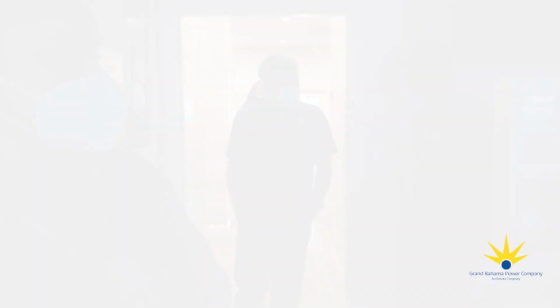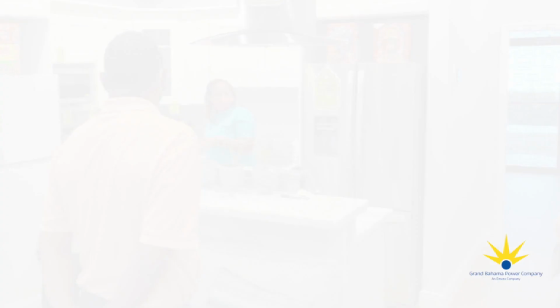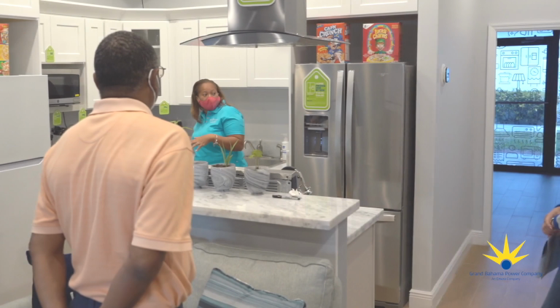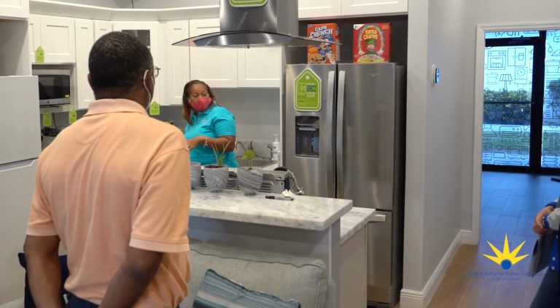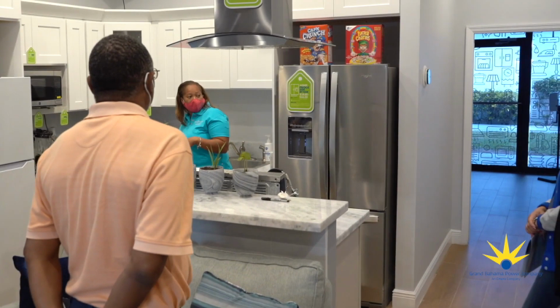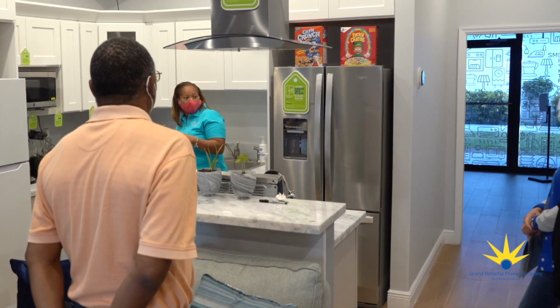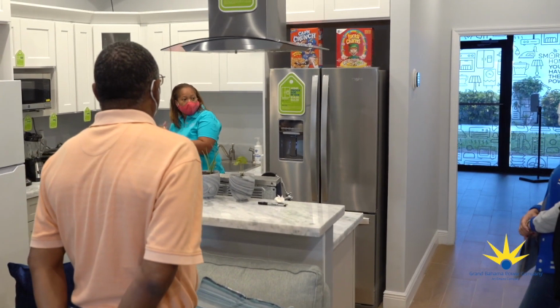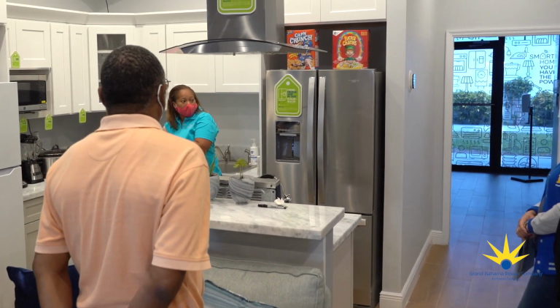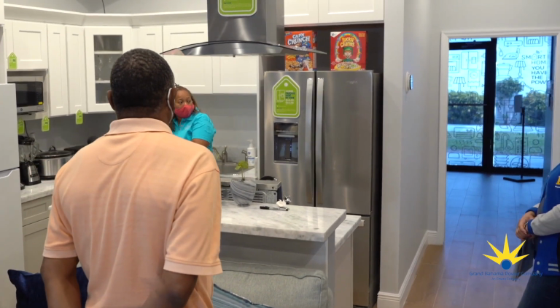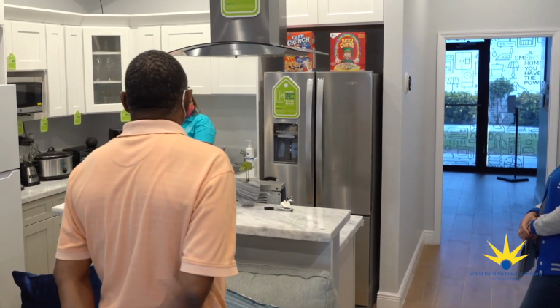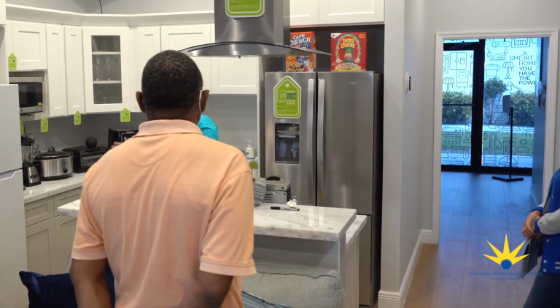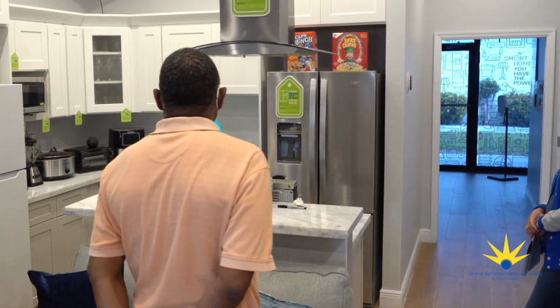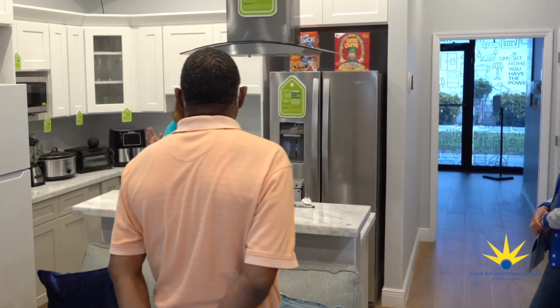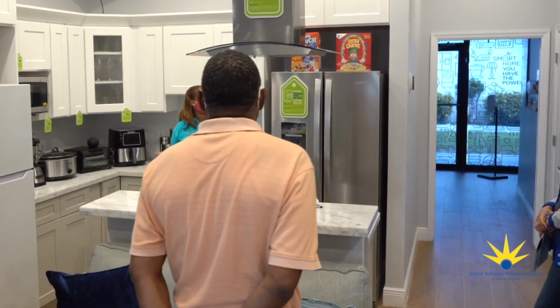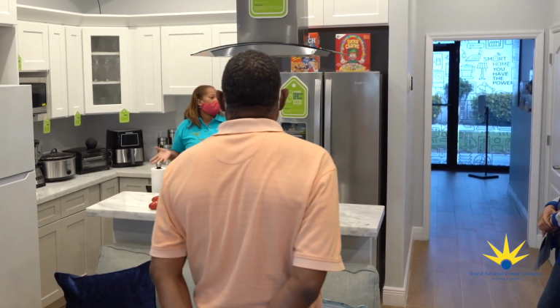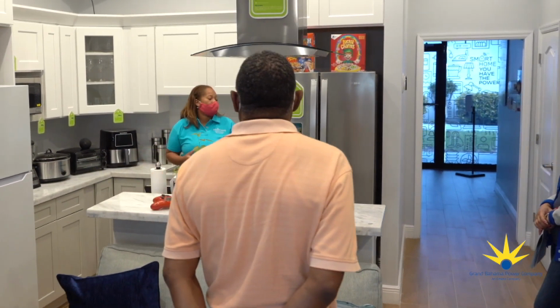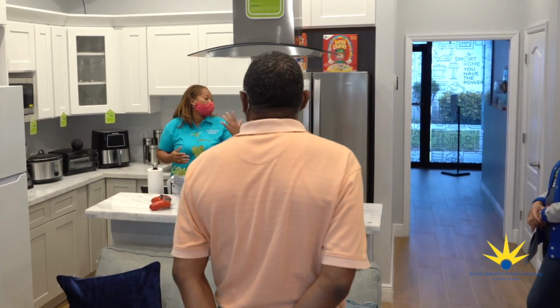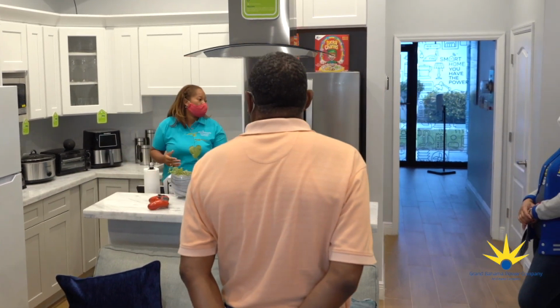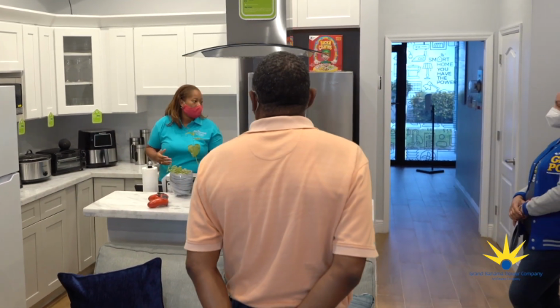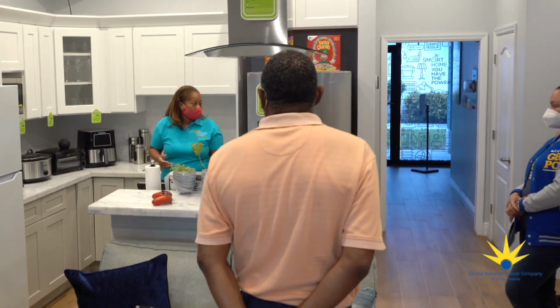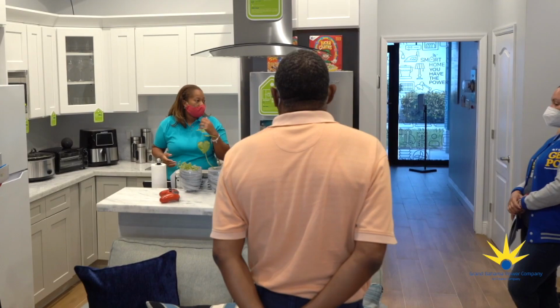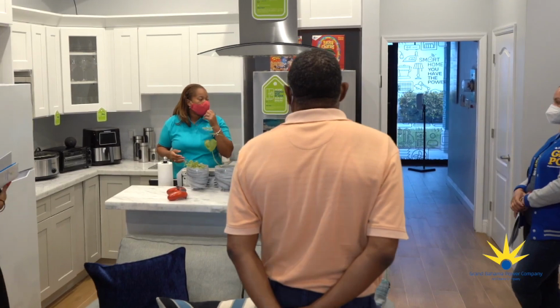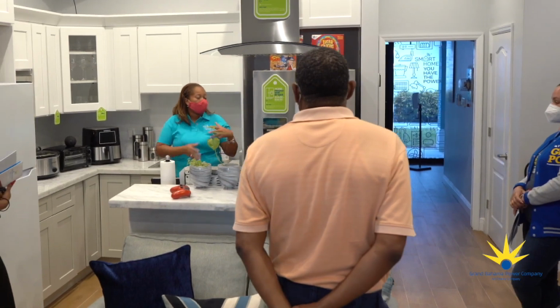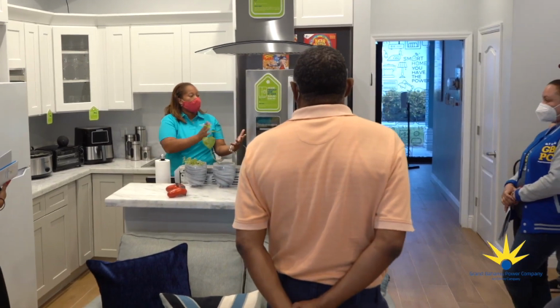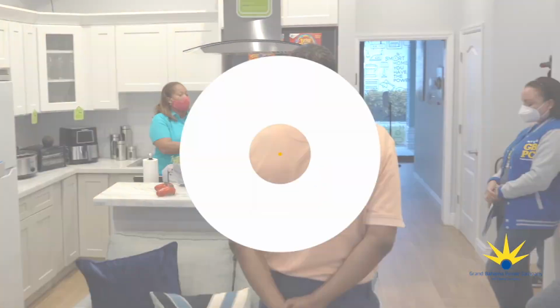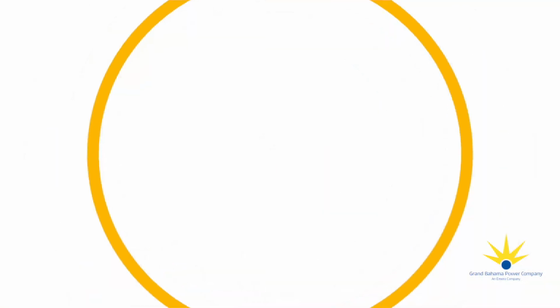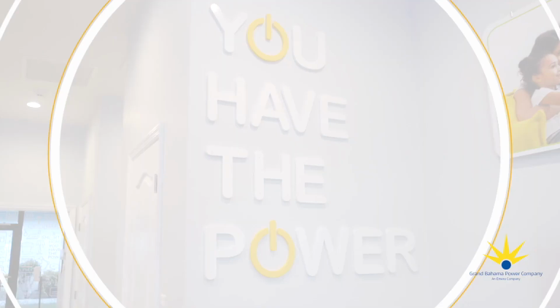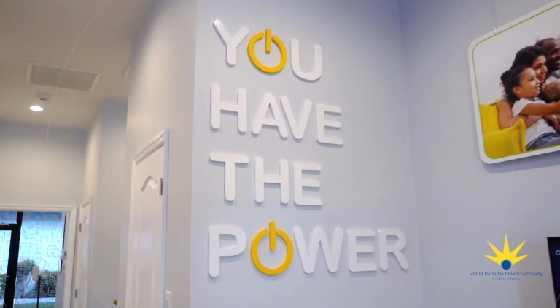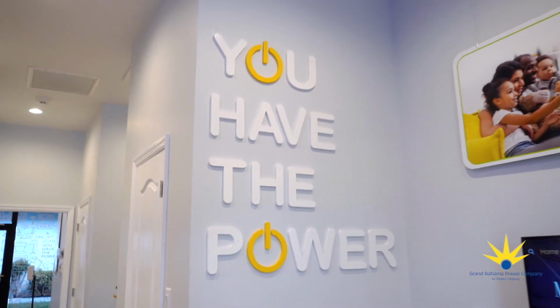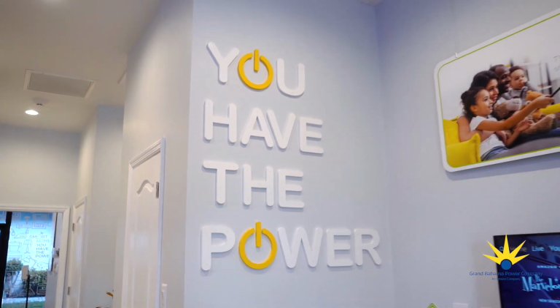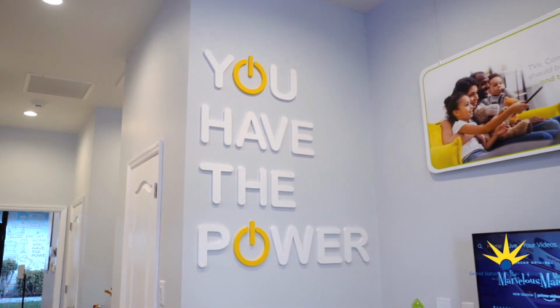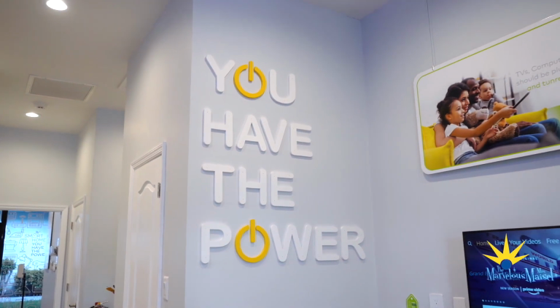At GBPC, our team is committed to helping customers better understand and manage their energy usage. We invite Grand Bahama families to schedule a walk-through today.